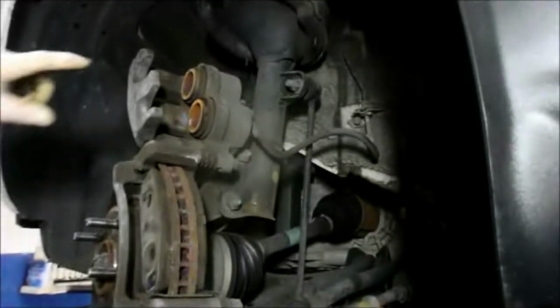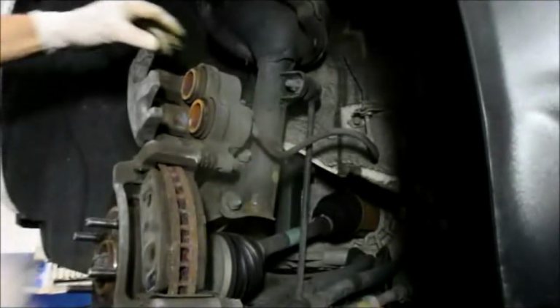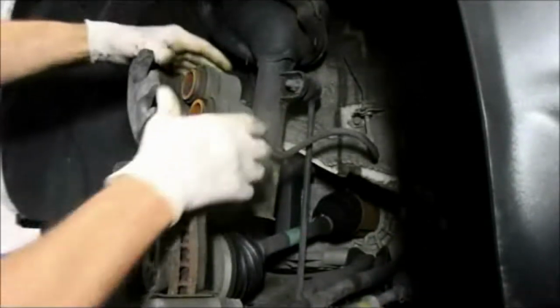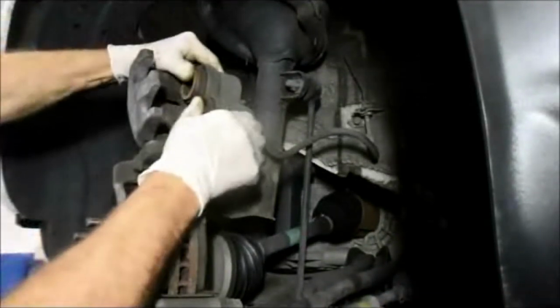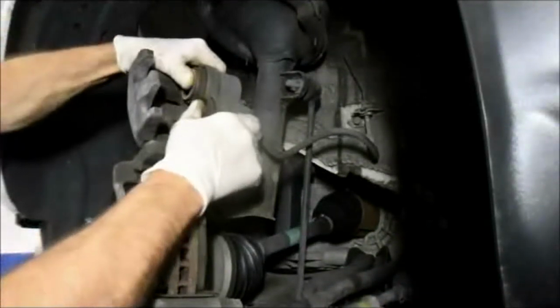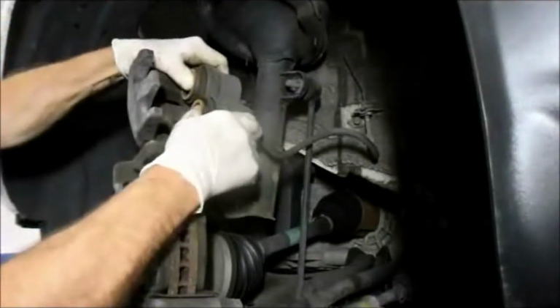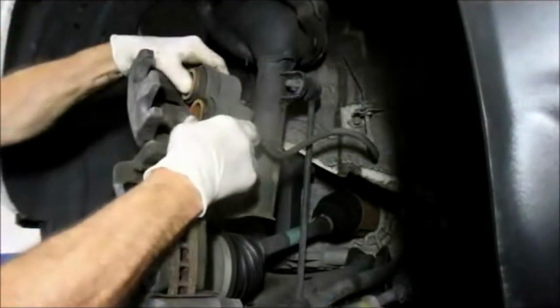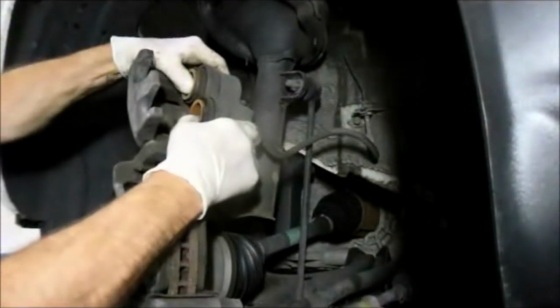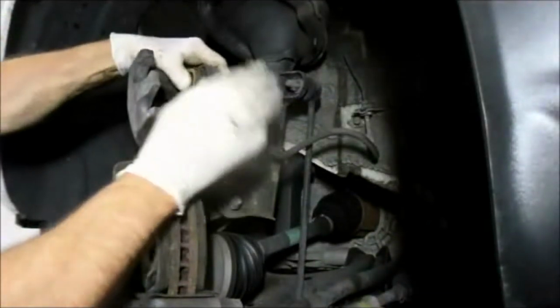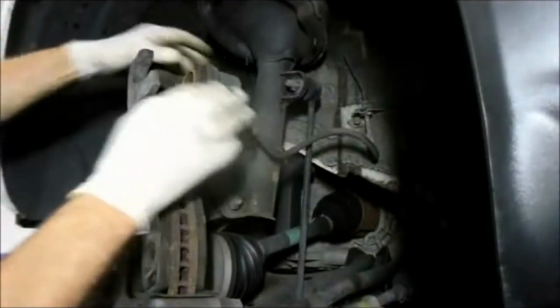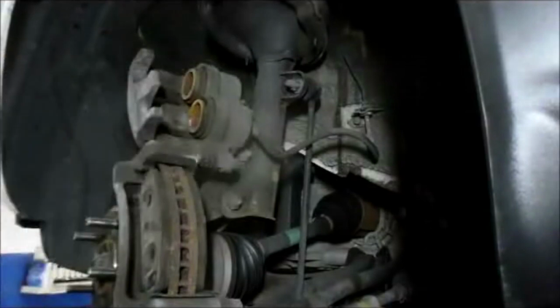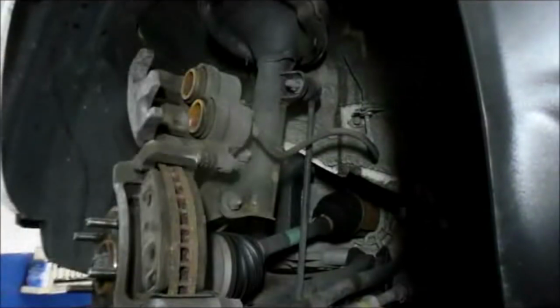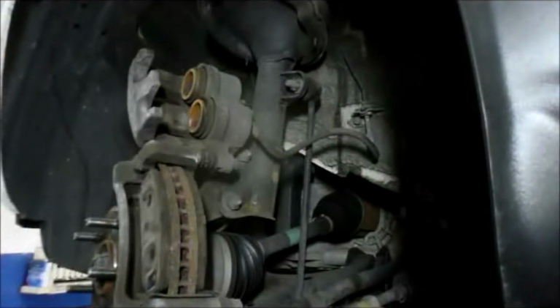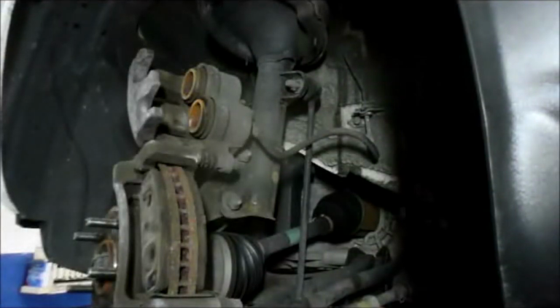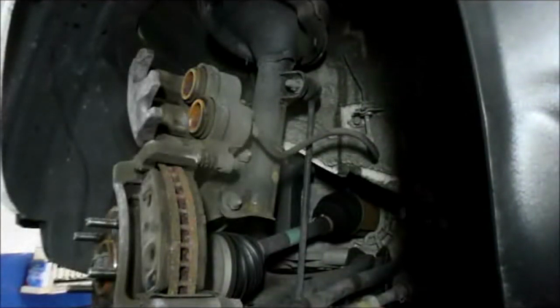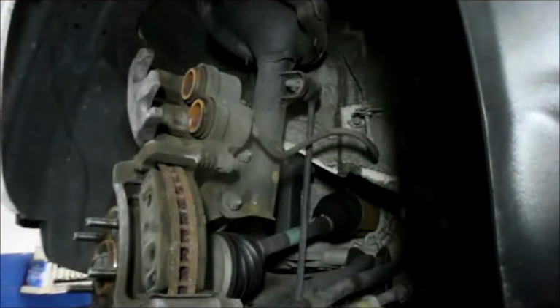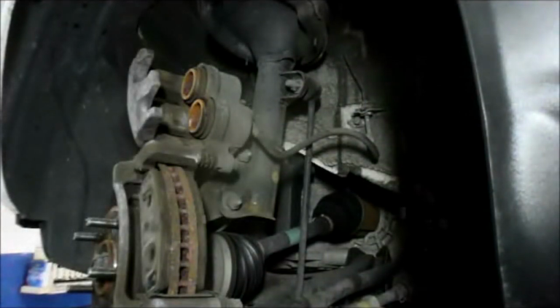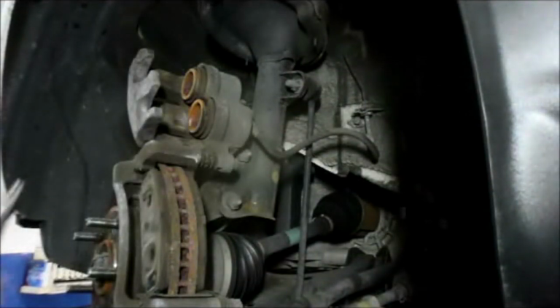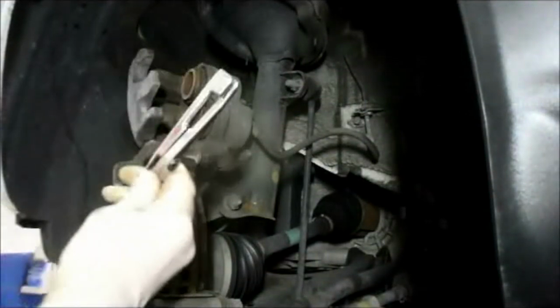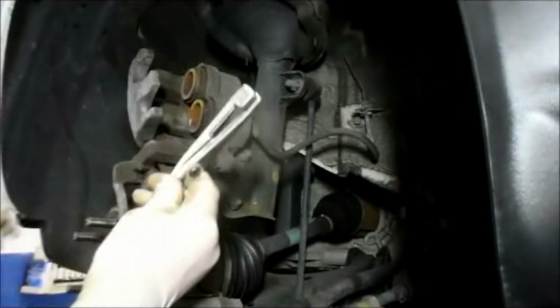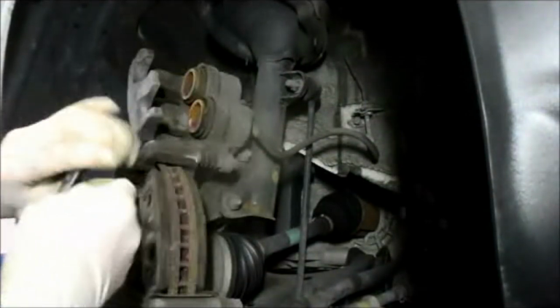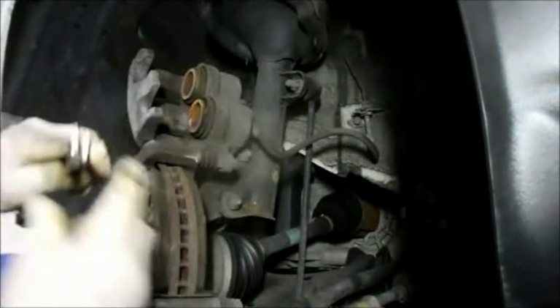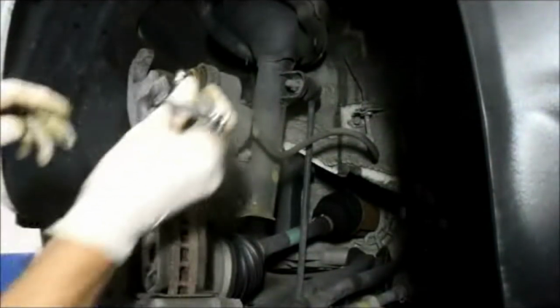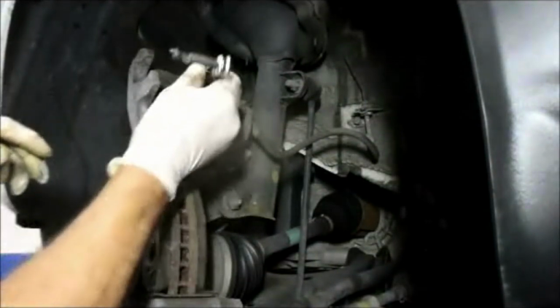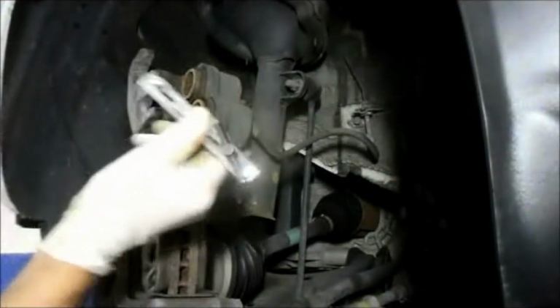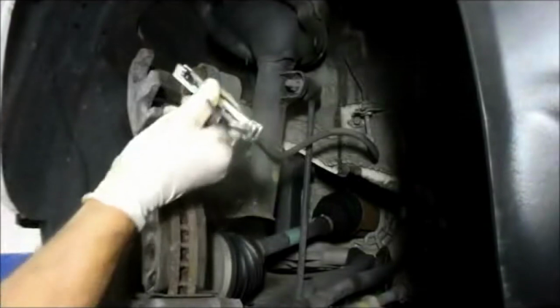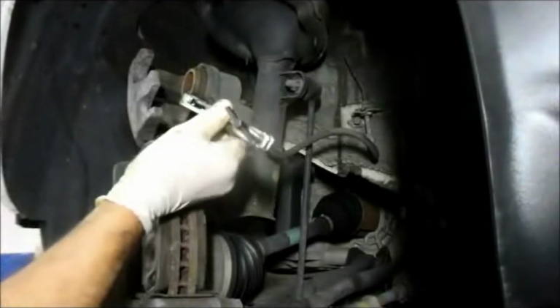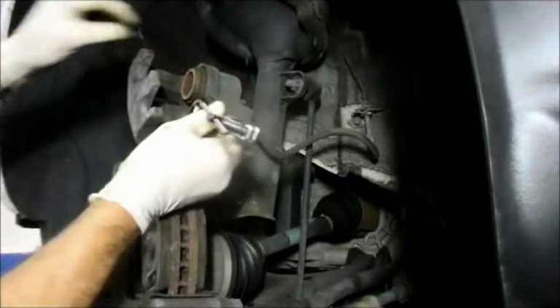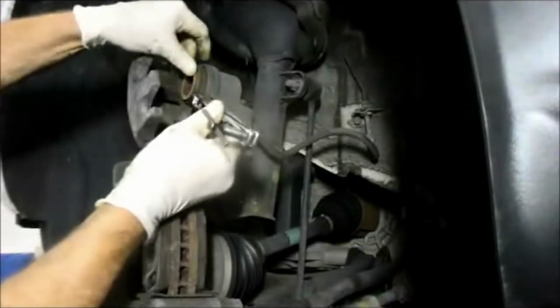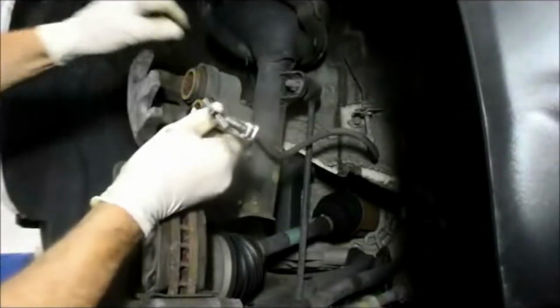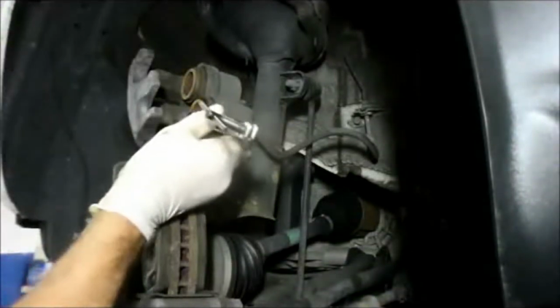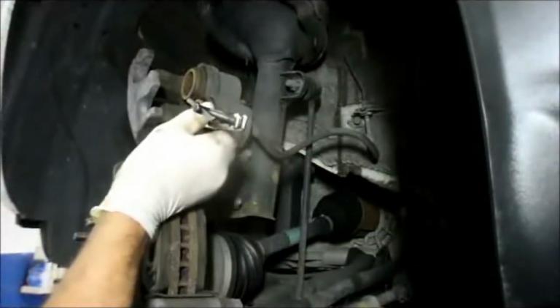We need to push these two pistons back in. The way we're going to do that is with a tool like this that pushes the caliper pistons back into where they belong.